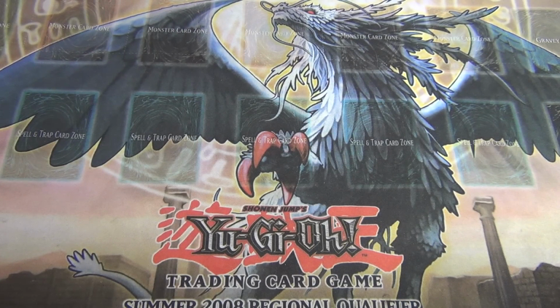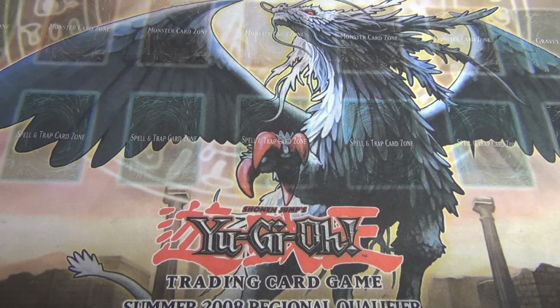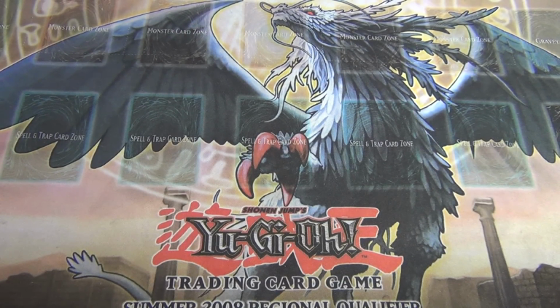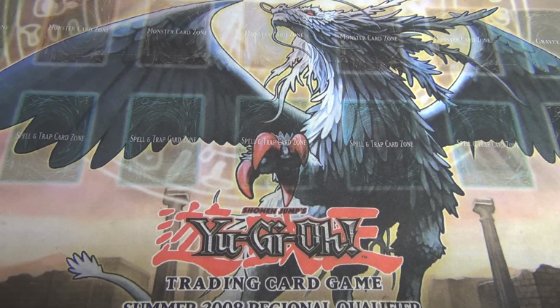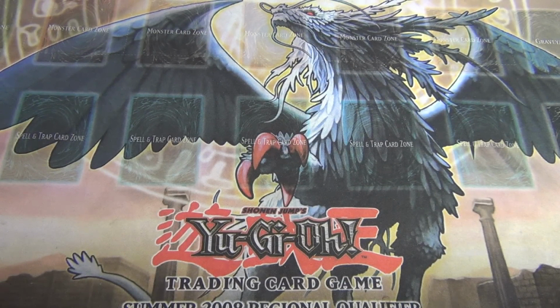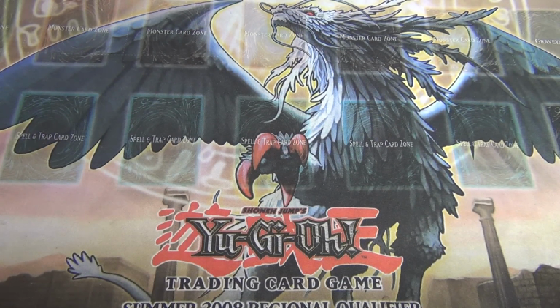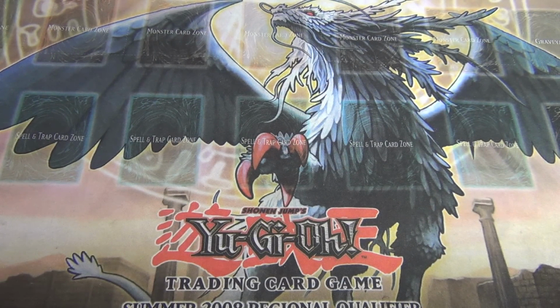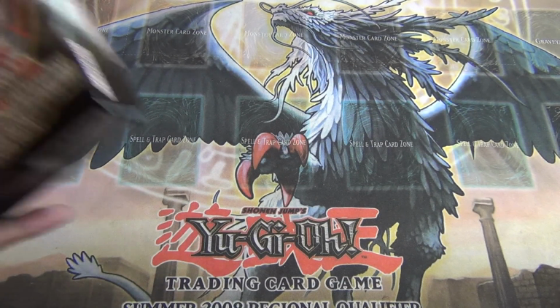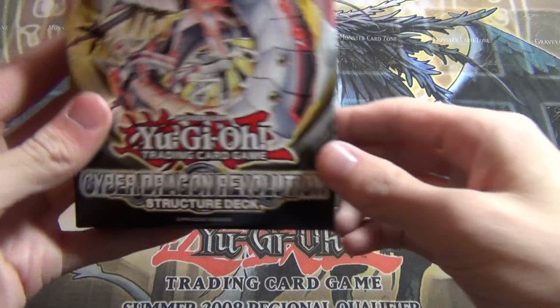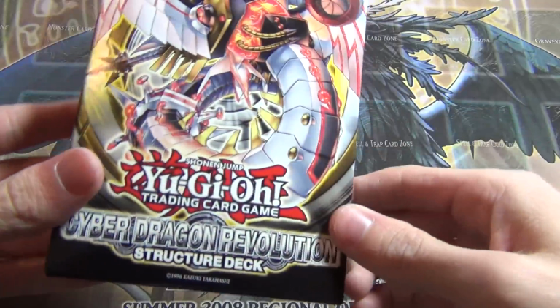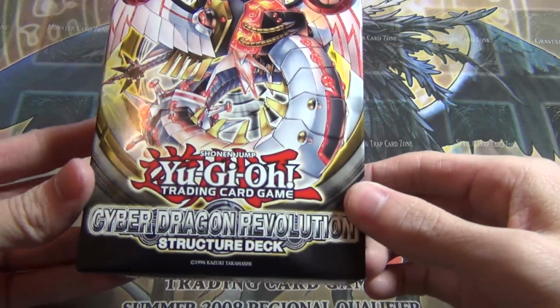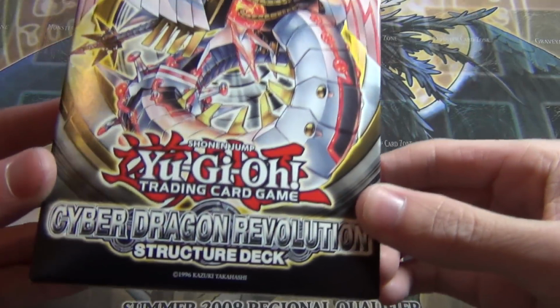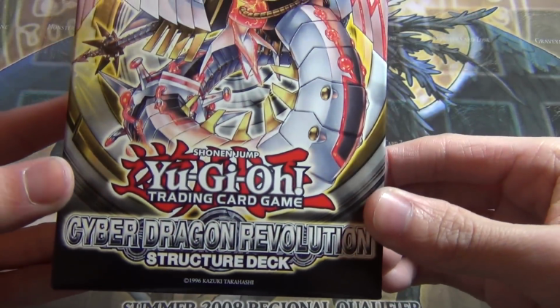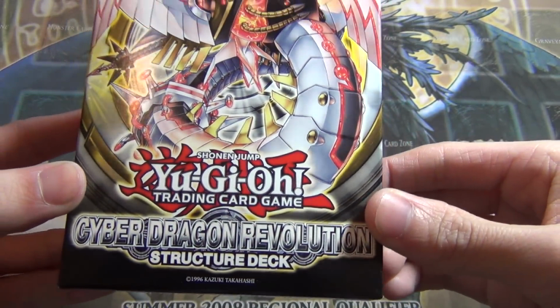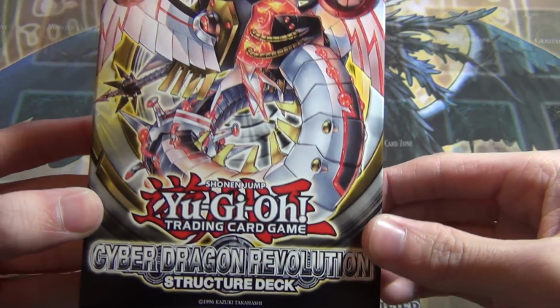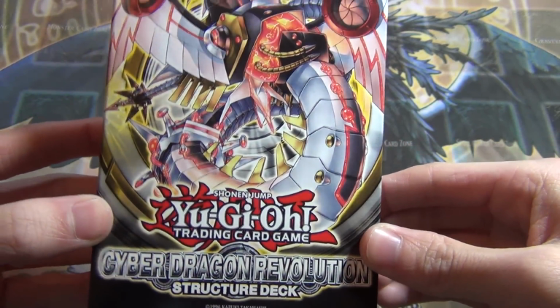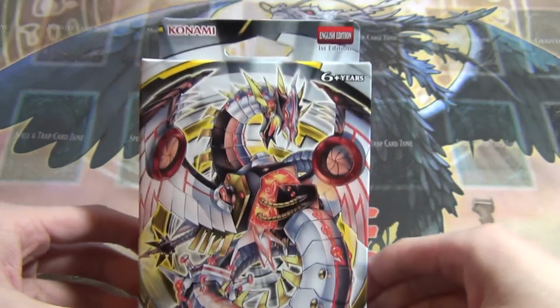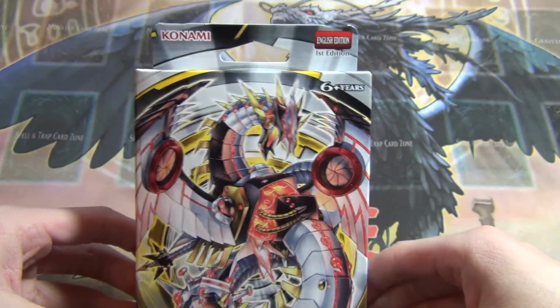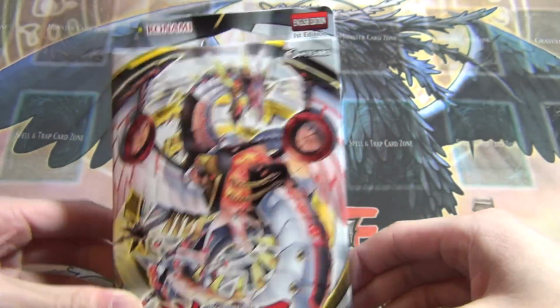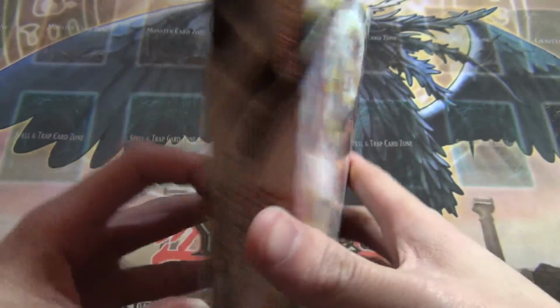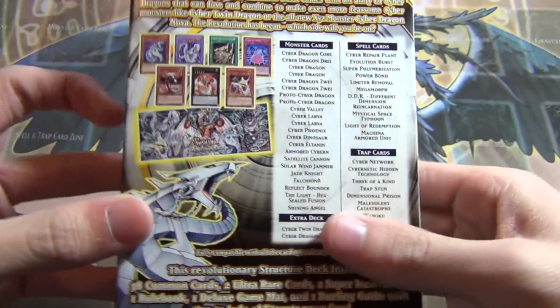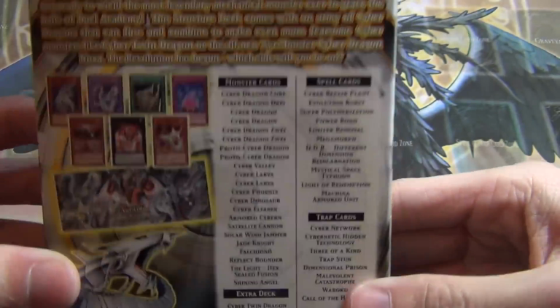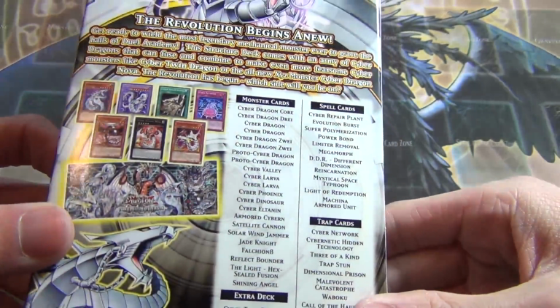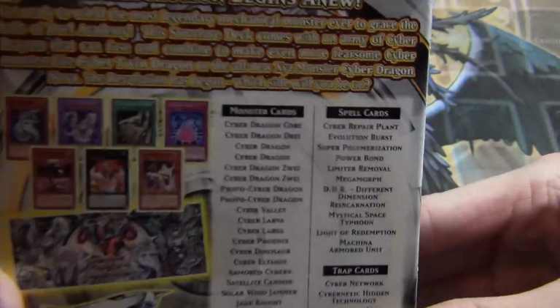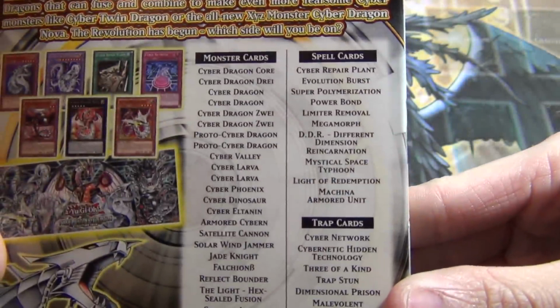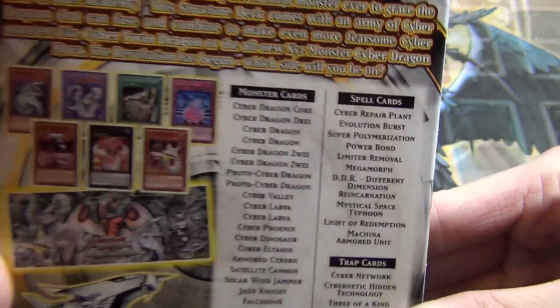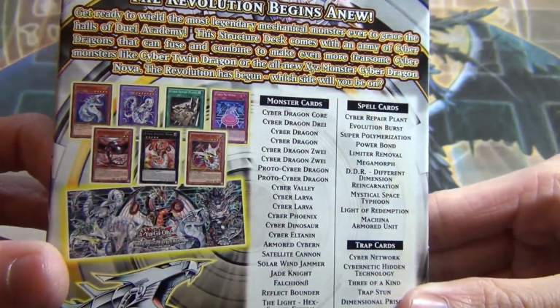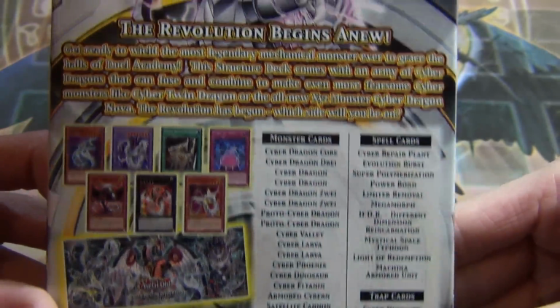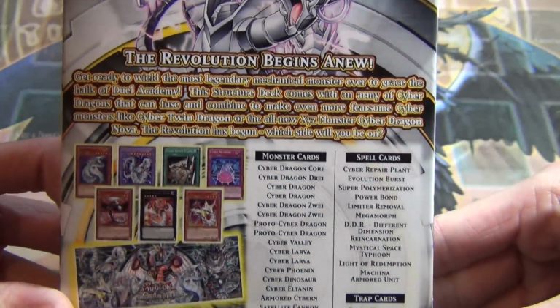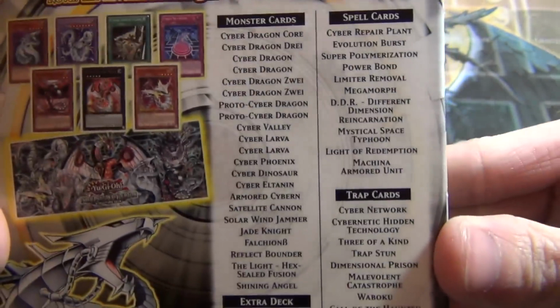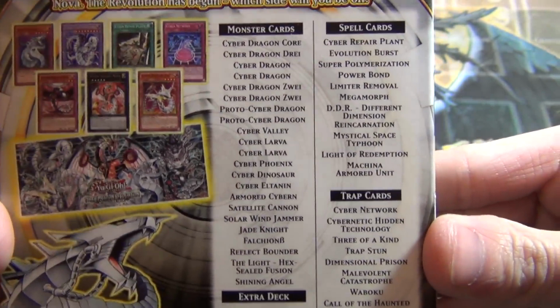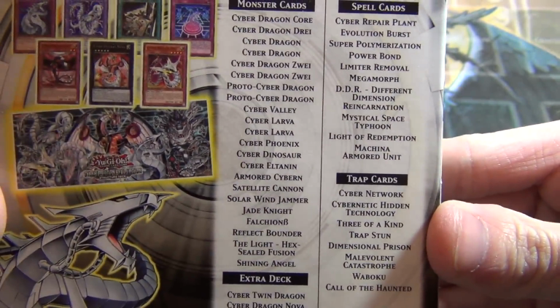What up YouTube? Asian Persuasion here, Team DKF. Today, the official release of the Cyber Dragon Revolution Structure Deck came out. It's $9.99 like every other structure deck. Here's the back of the card list.